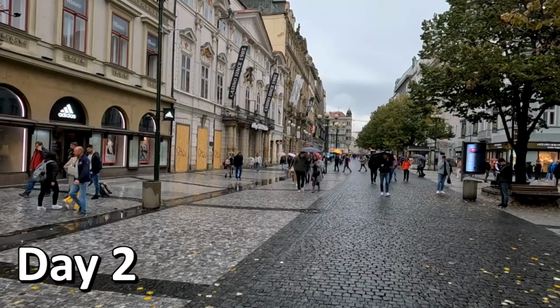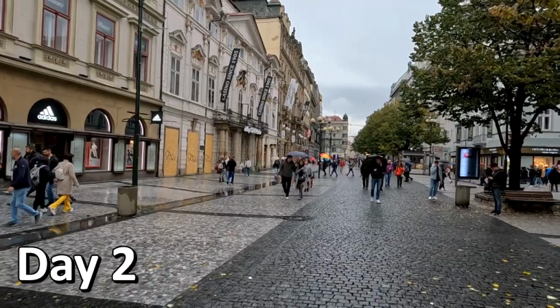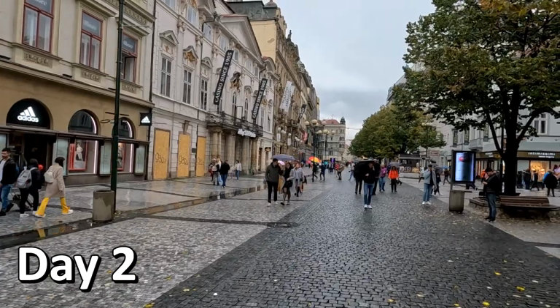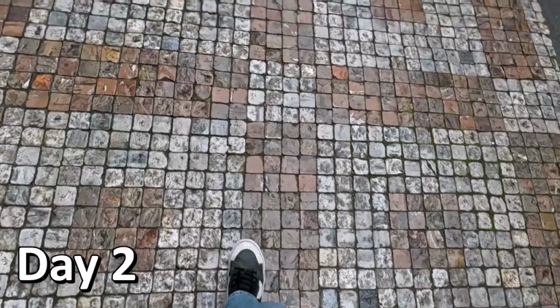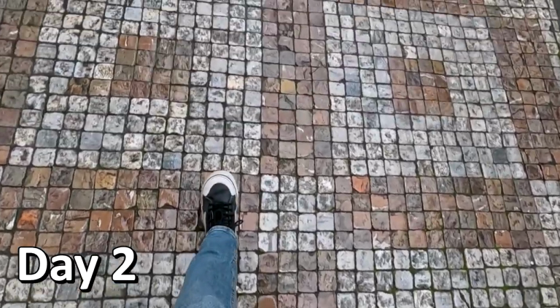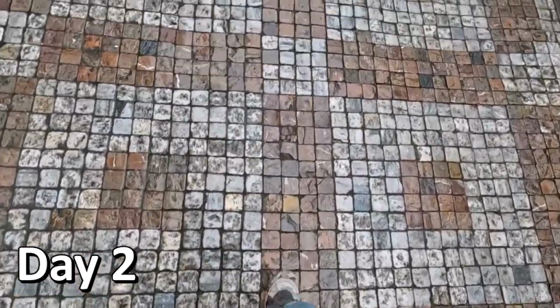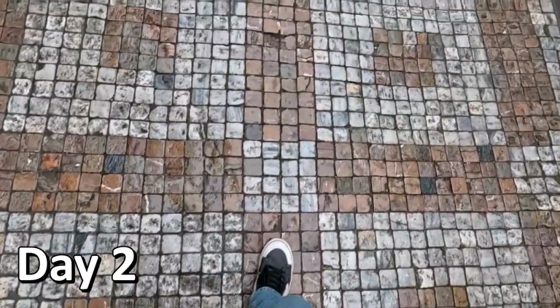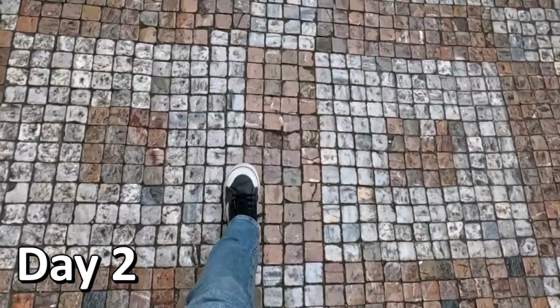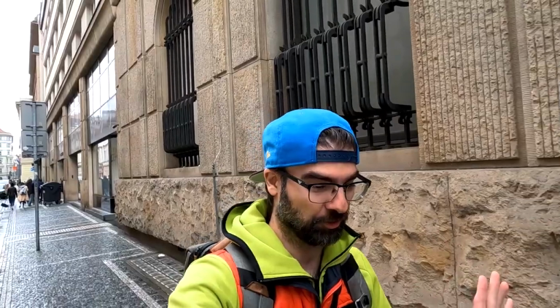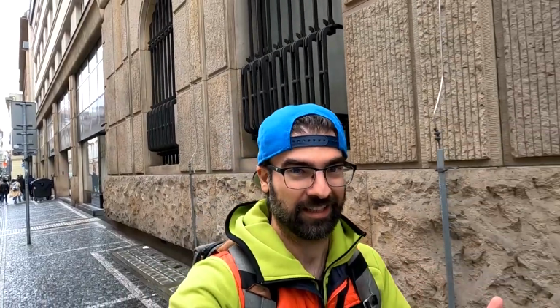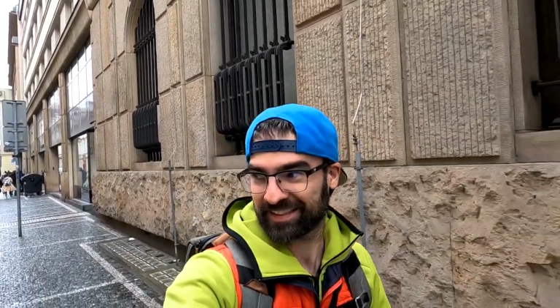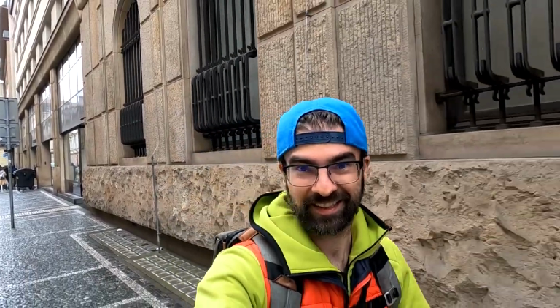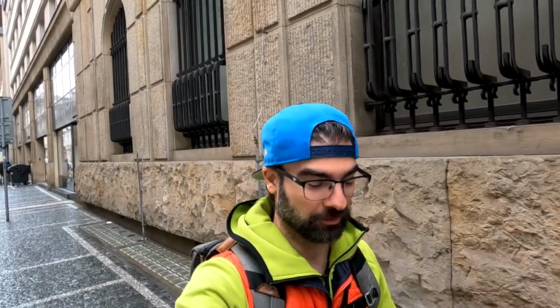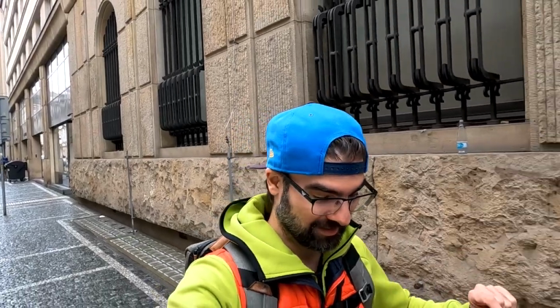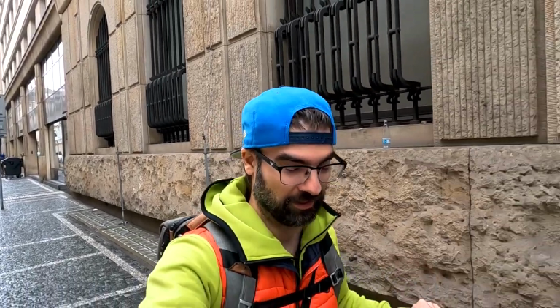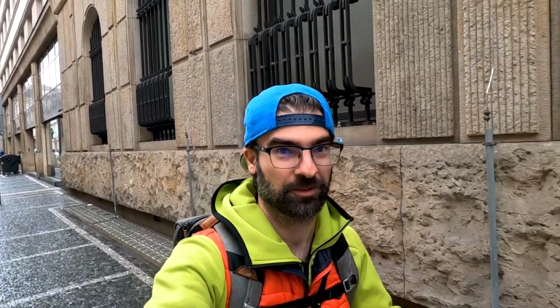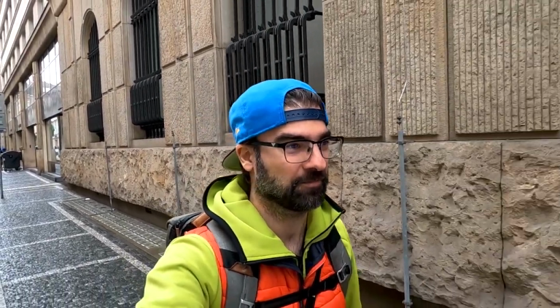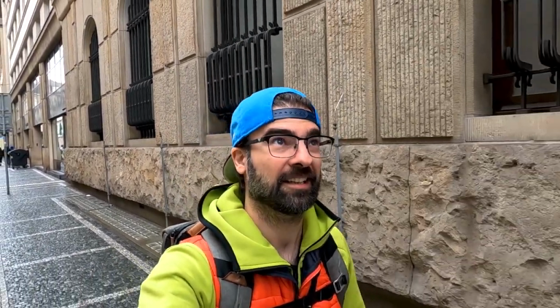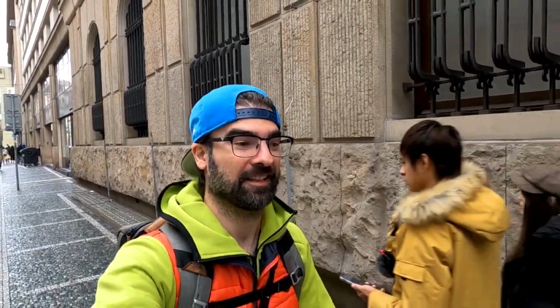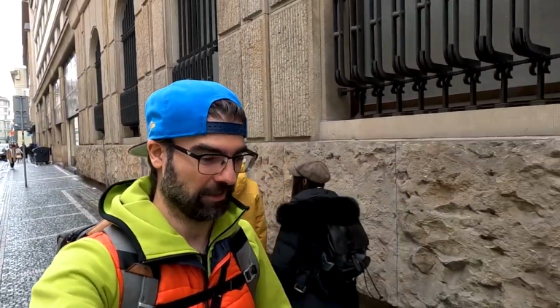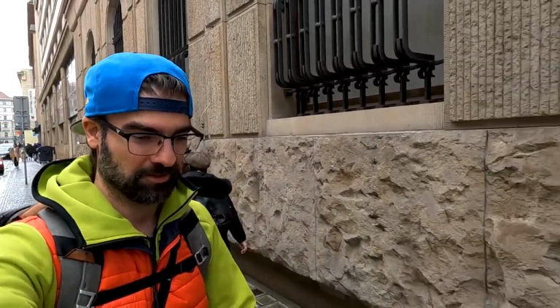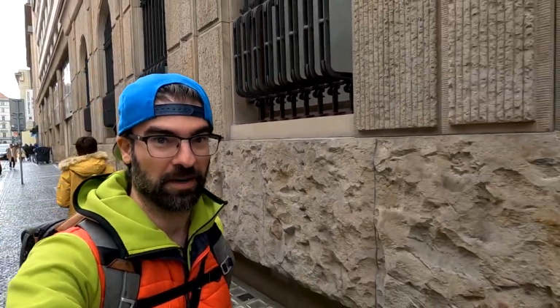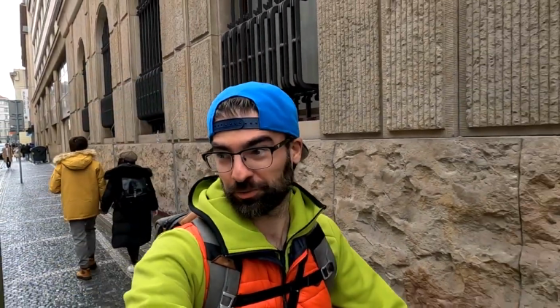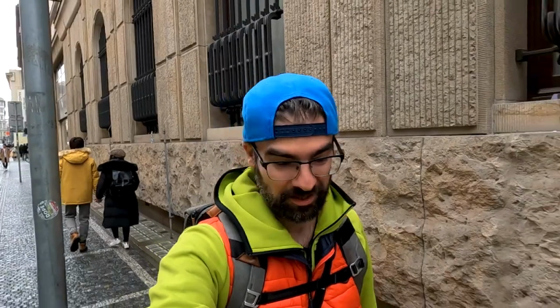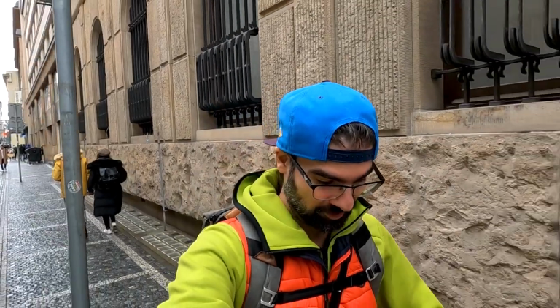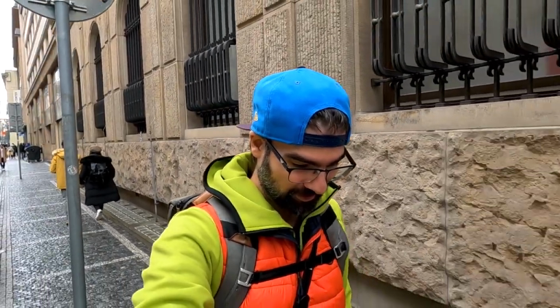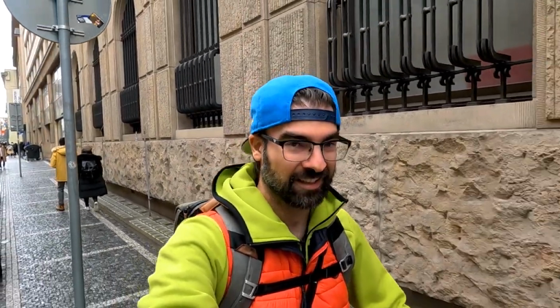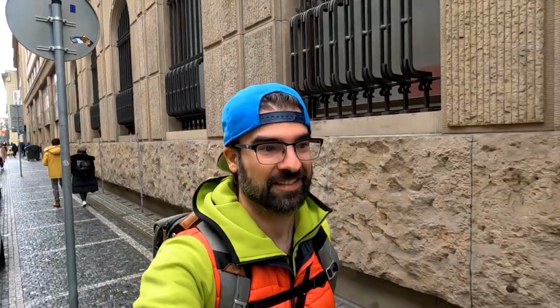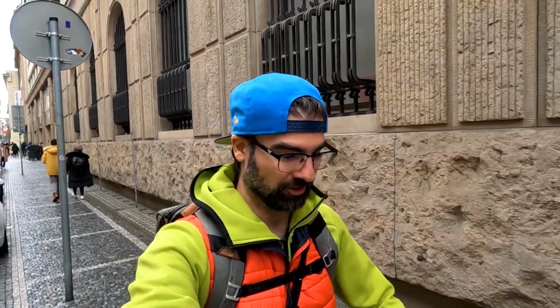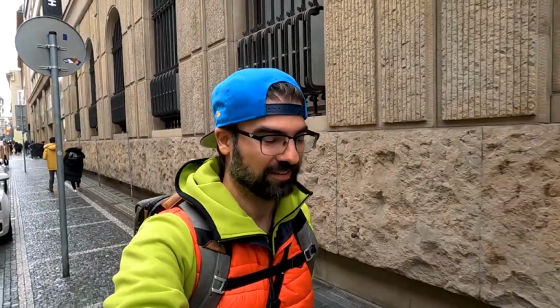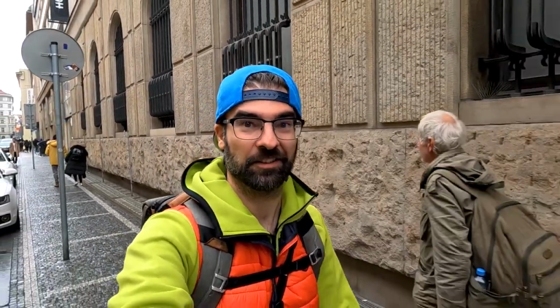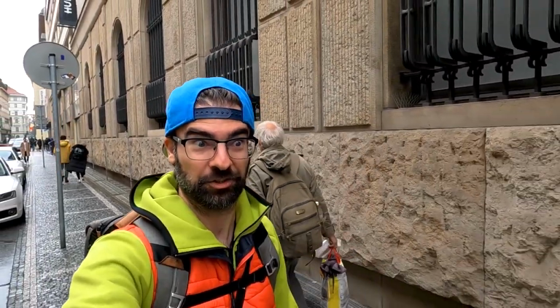Now while these tiles here in the pedestrian way look very nice, they can get a little bit slippery if it's raining — and it is raining right now. So for my shoes, this is not the ideal condition.